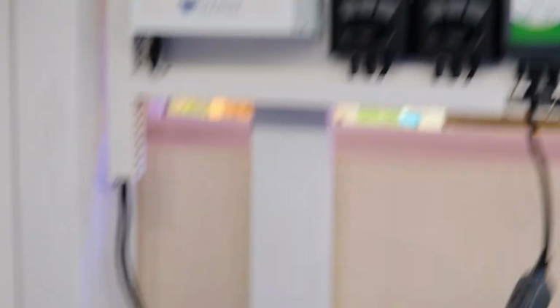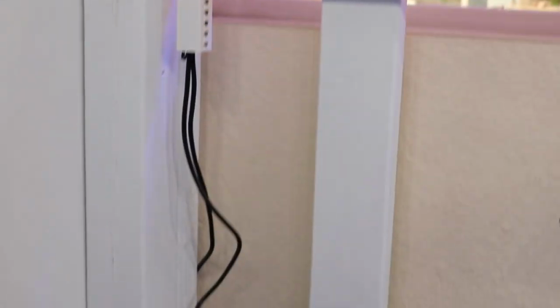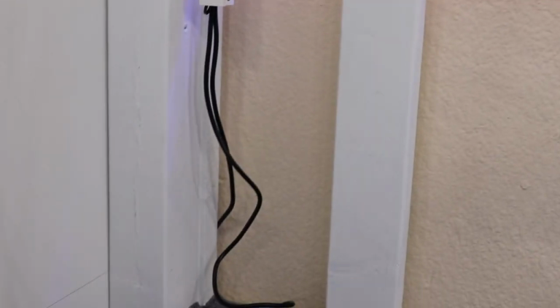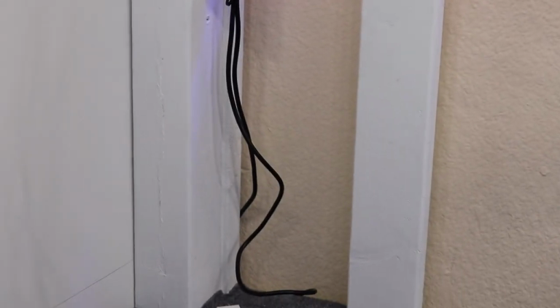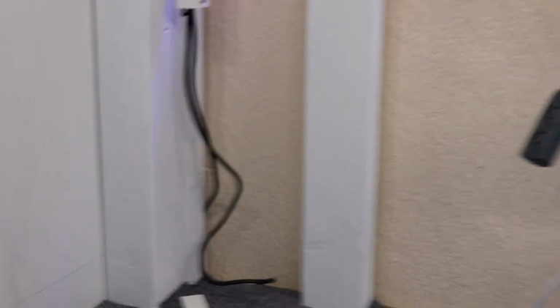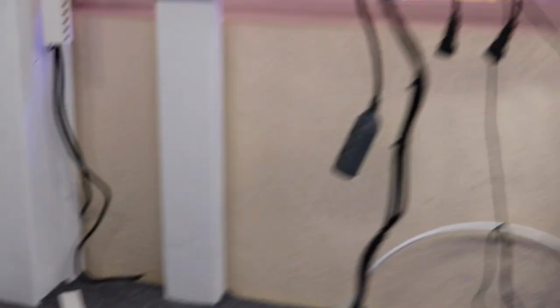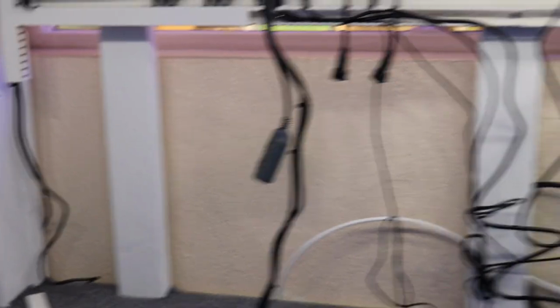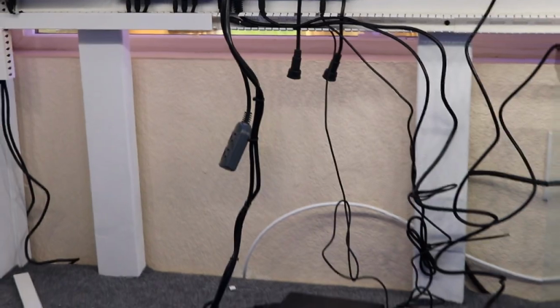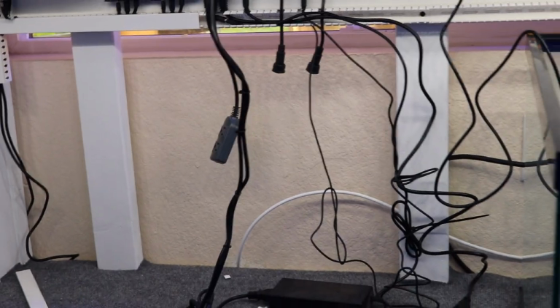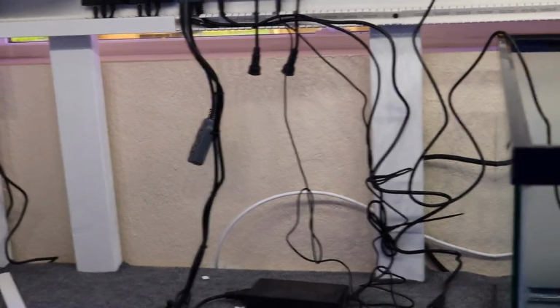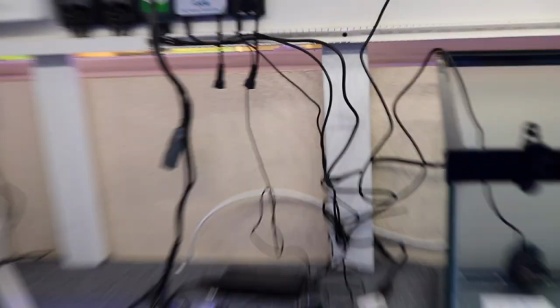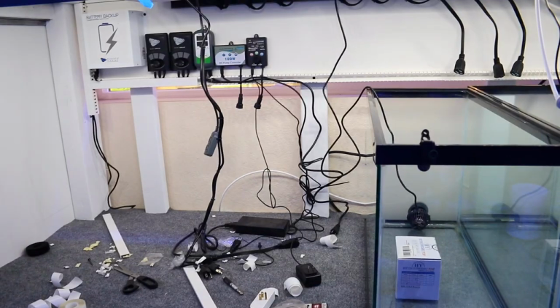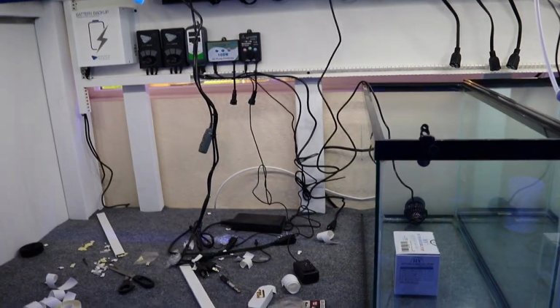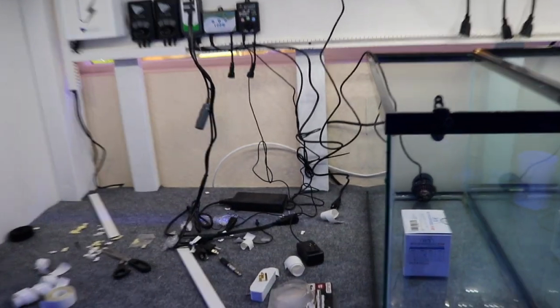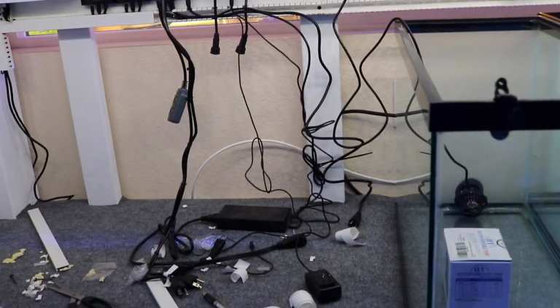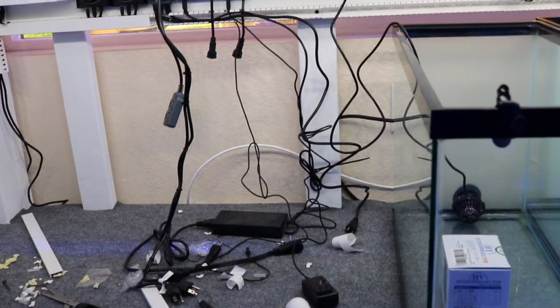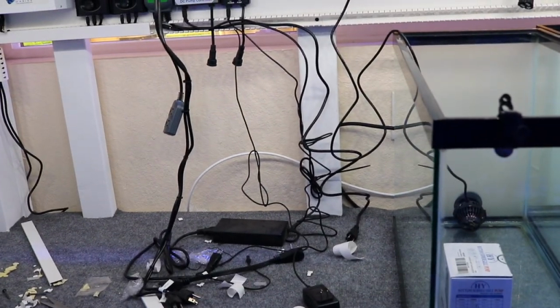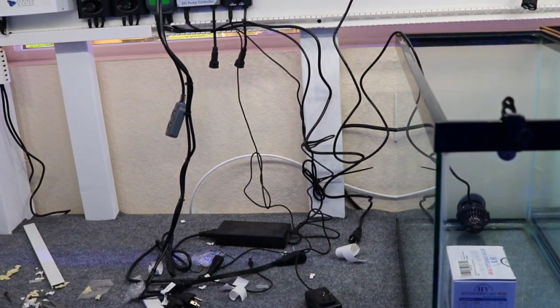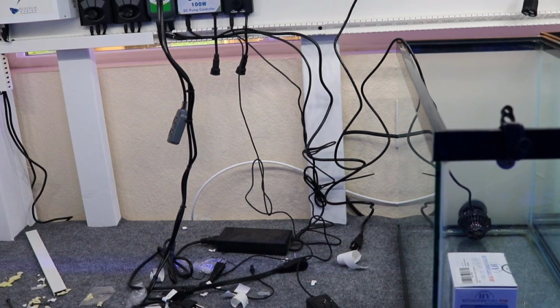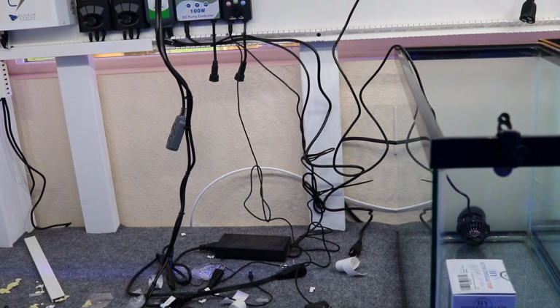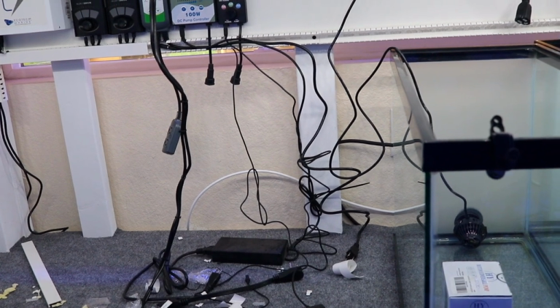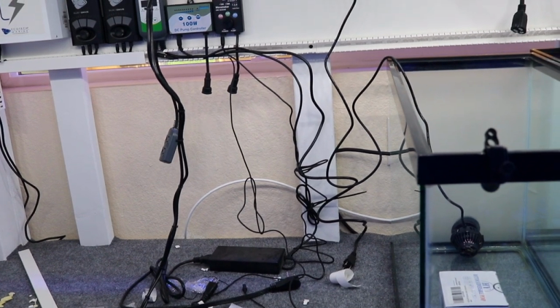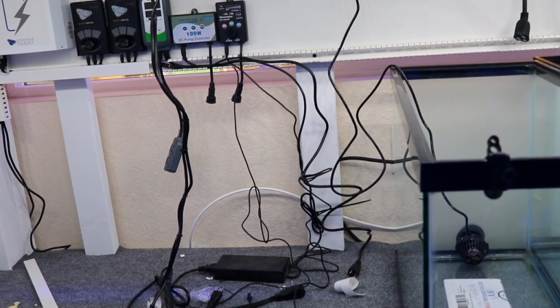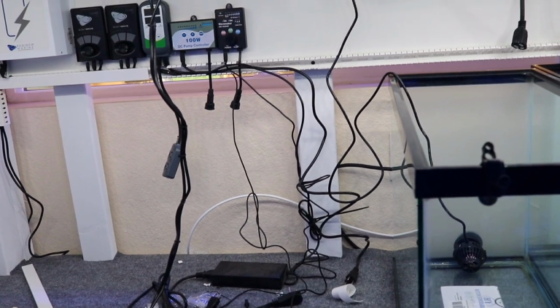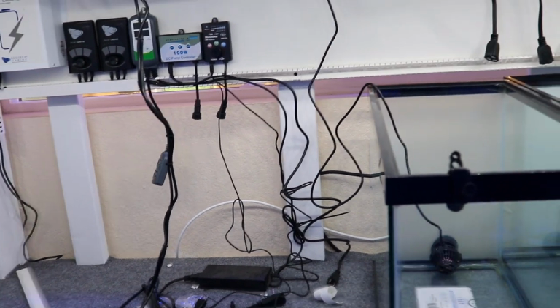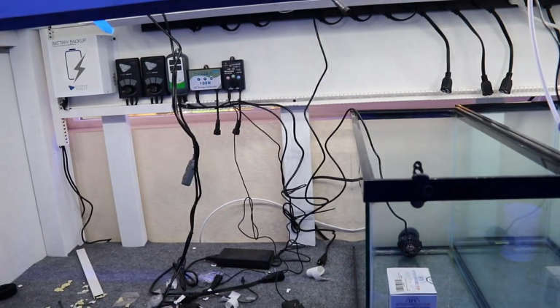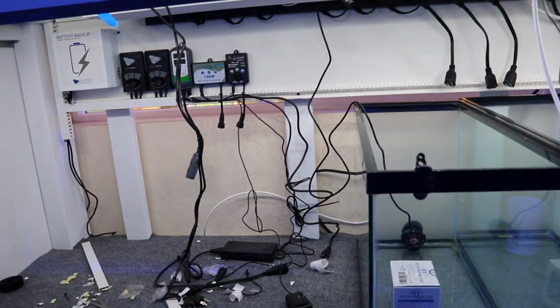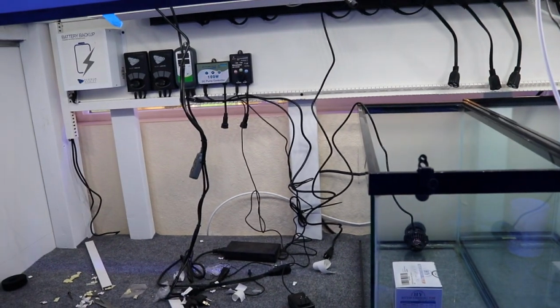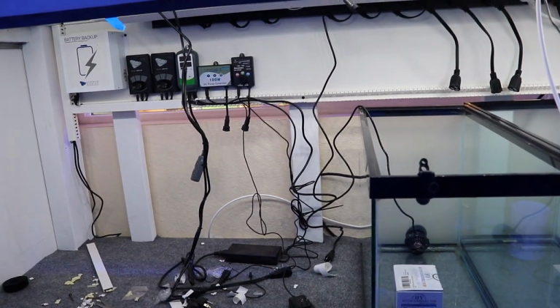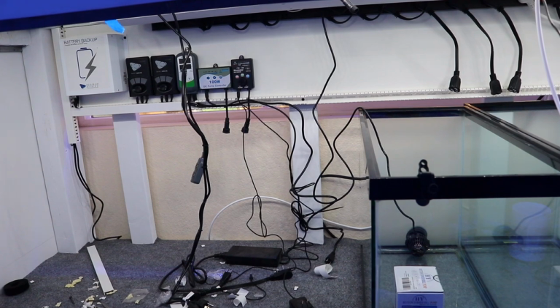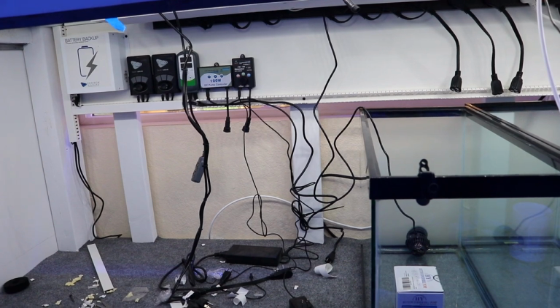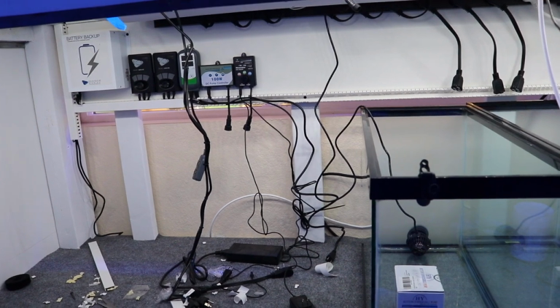I got to clean up this wiring — it doesn't look too great right now. I need to work all of this out right here and clean it up. But I got something in the mail today and I wanted to share it with you guys.